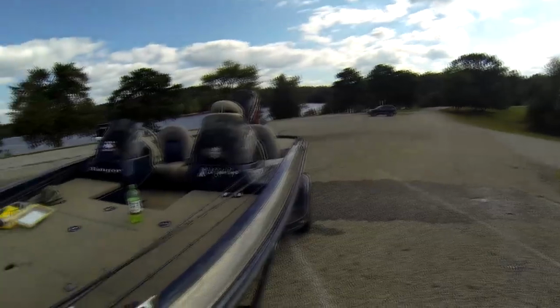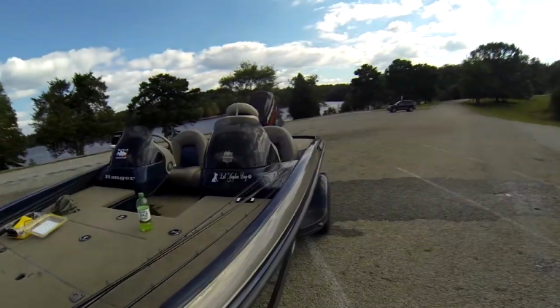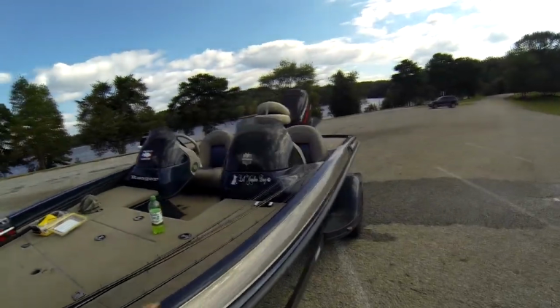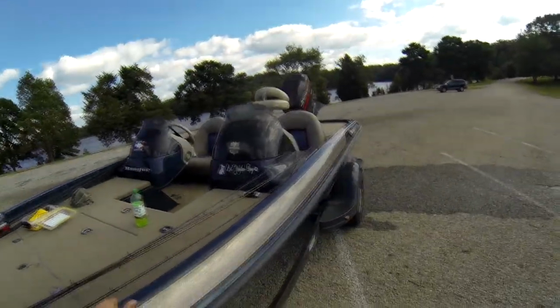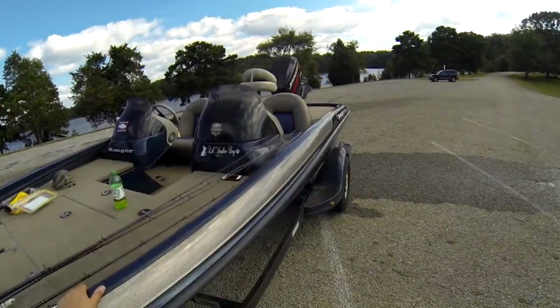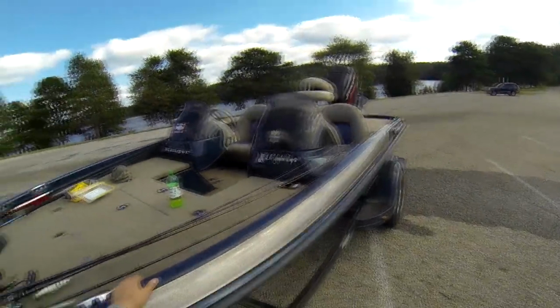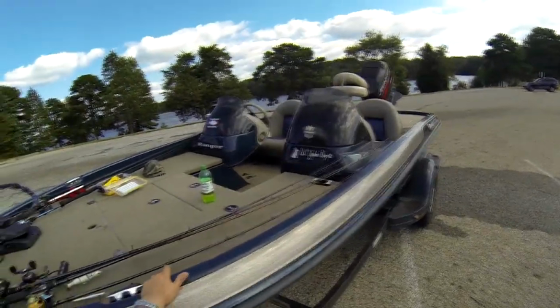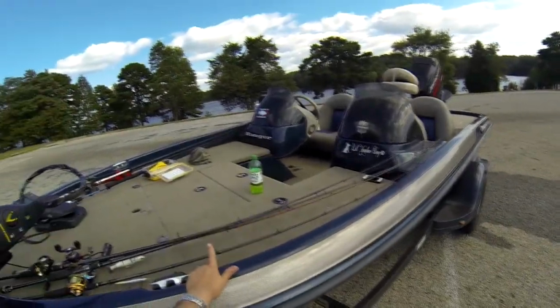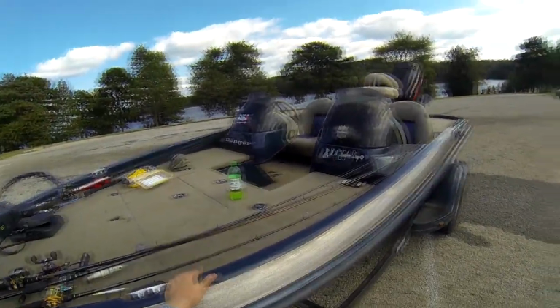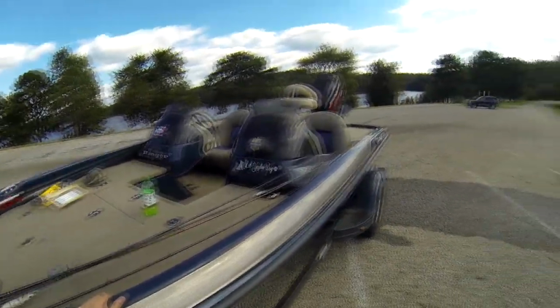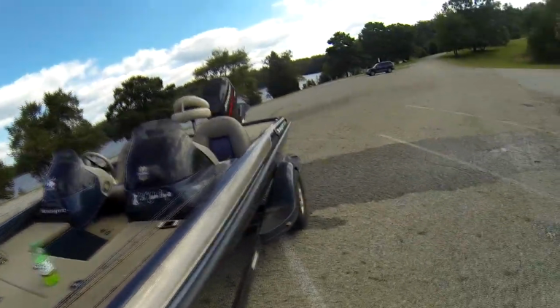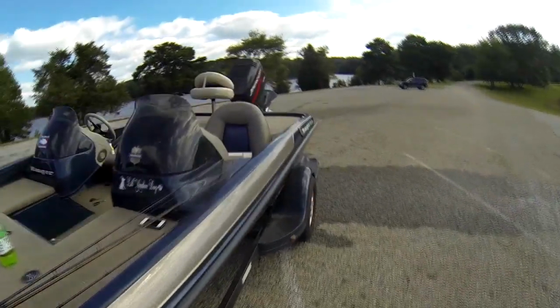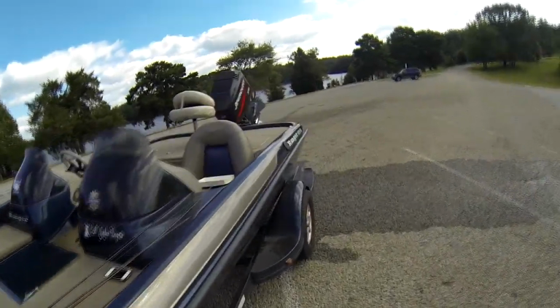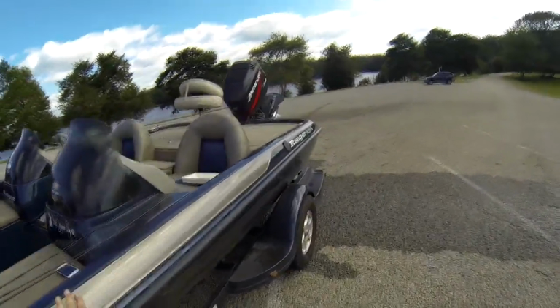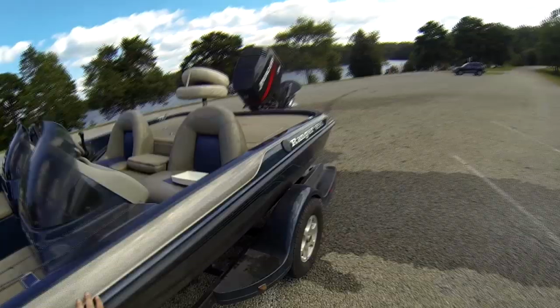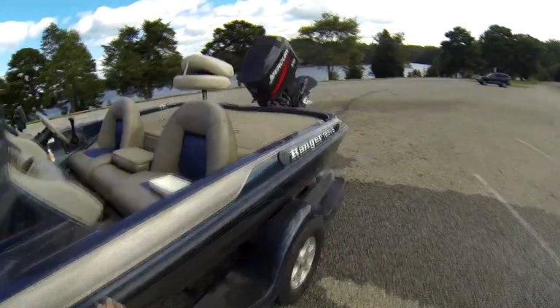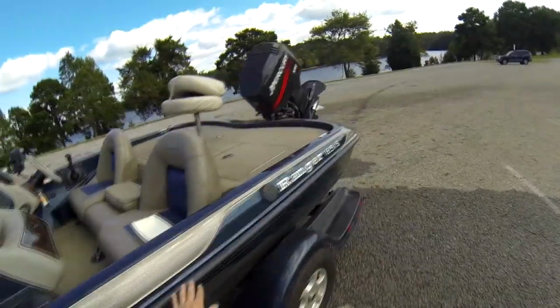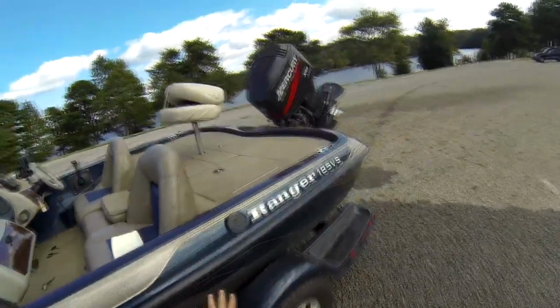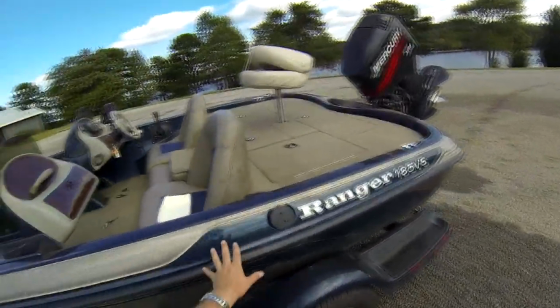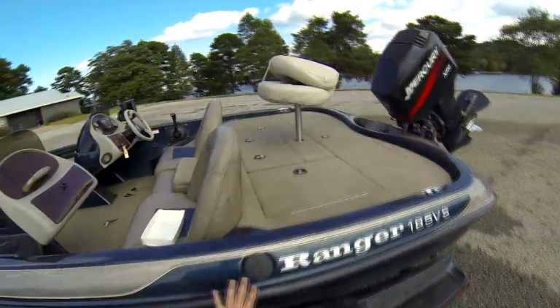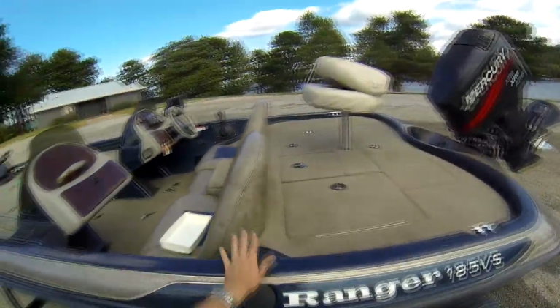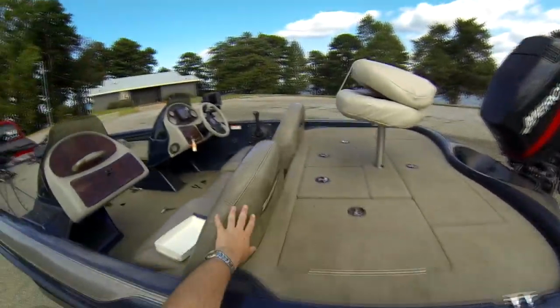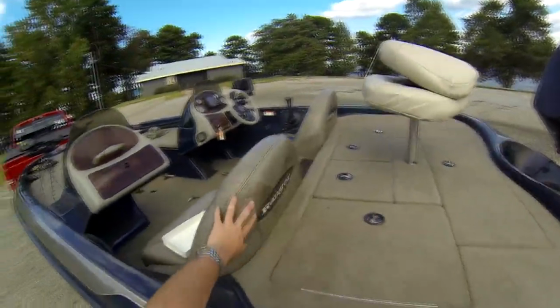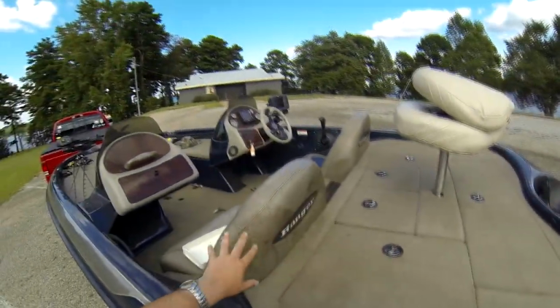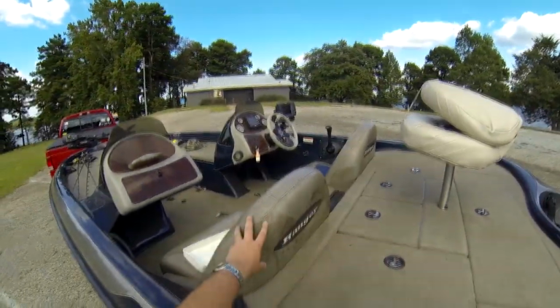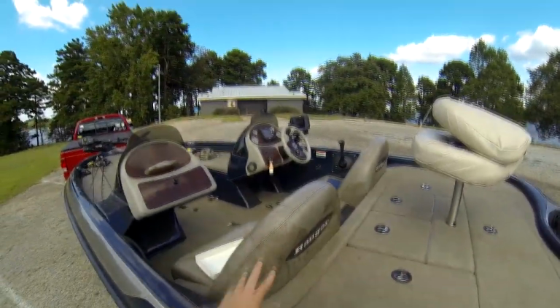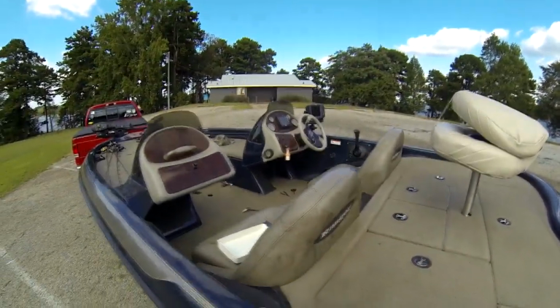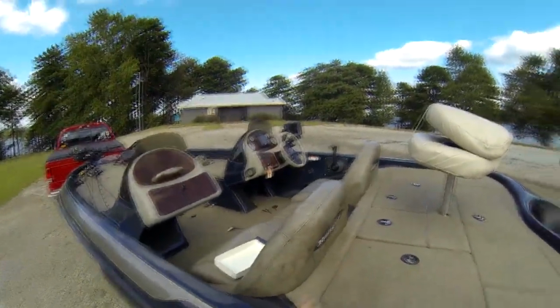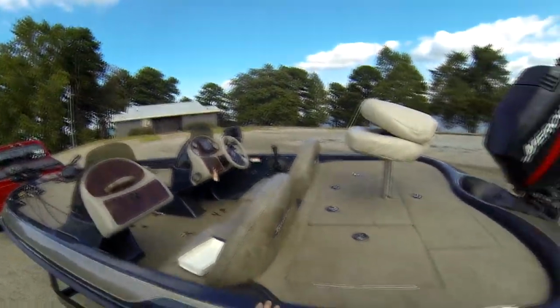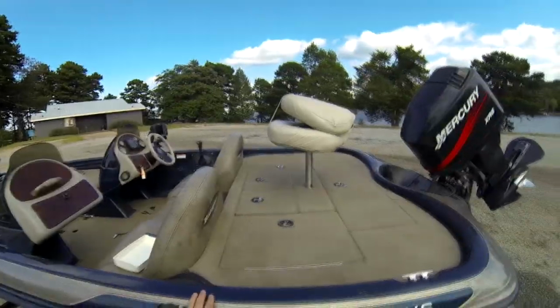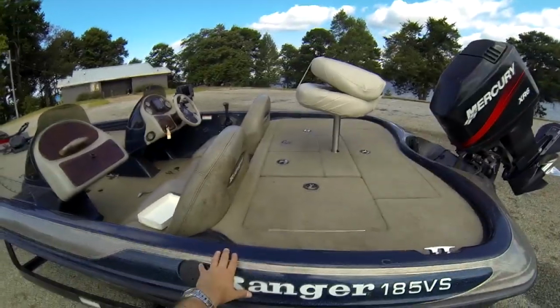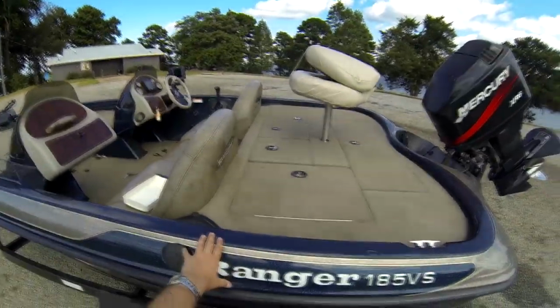I've been asked to do a little go-through of my boat, my Ranger. I've got a Ranger 185VS. She's pretty dirty right now — you can see there's a lot of crud here. I'm going to get some vinyl cleaner and take care of that today.